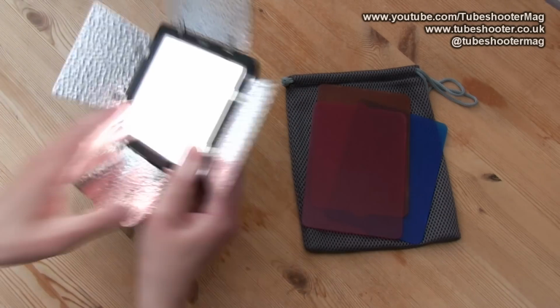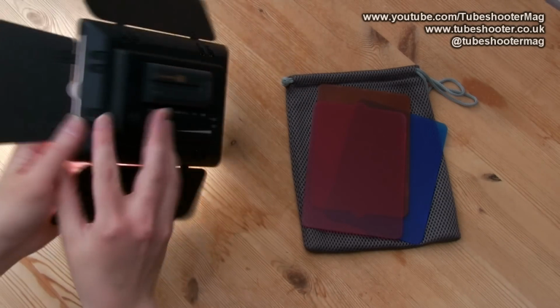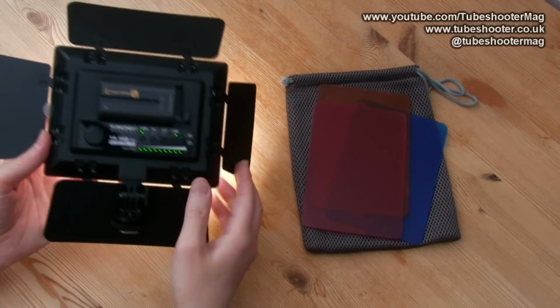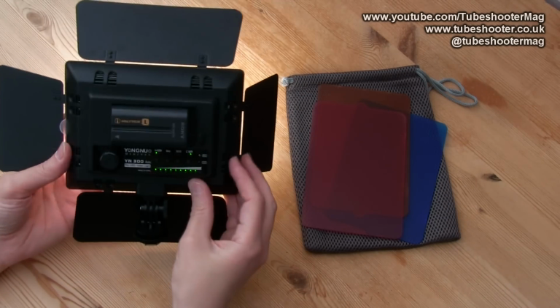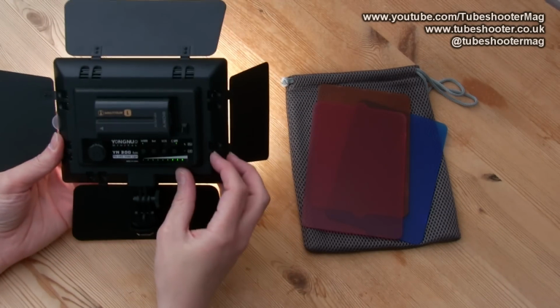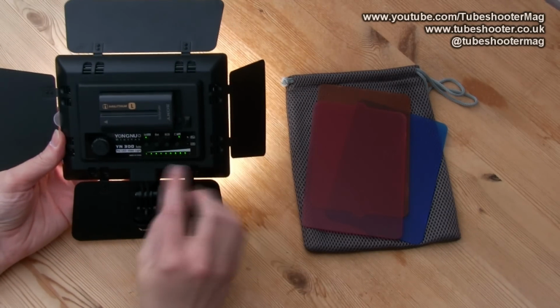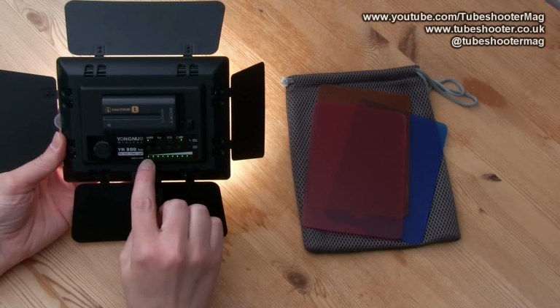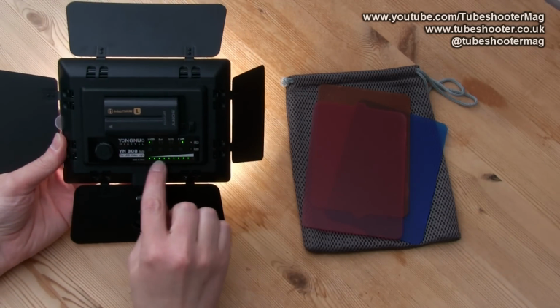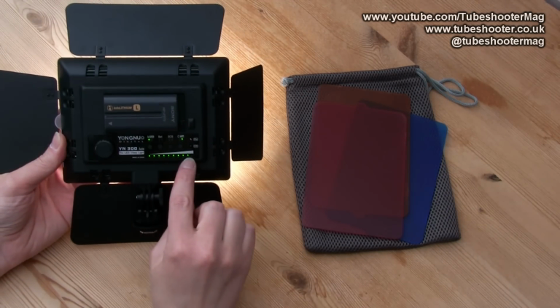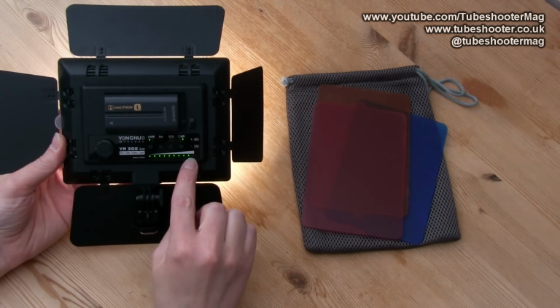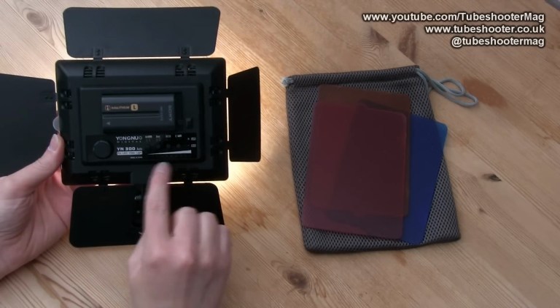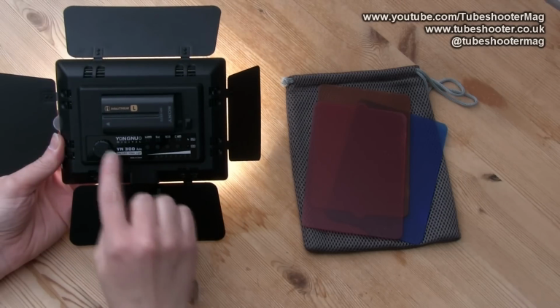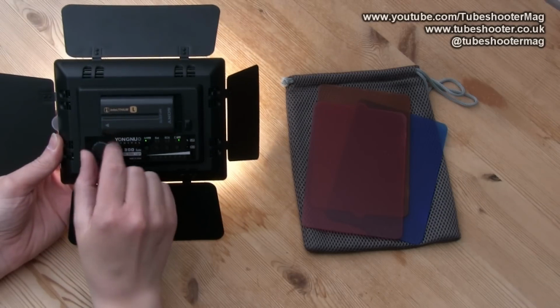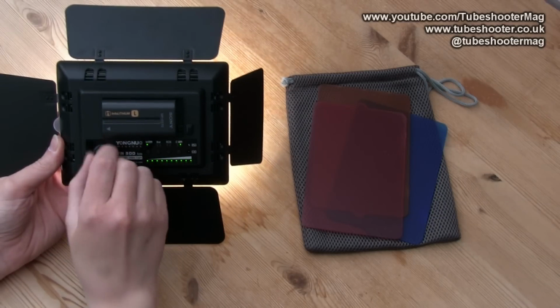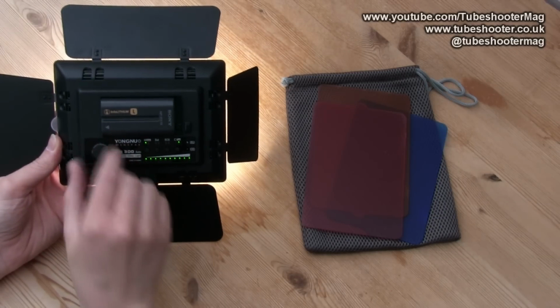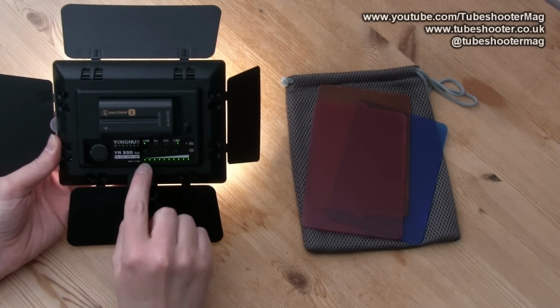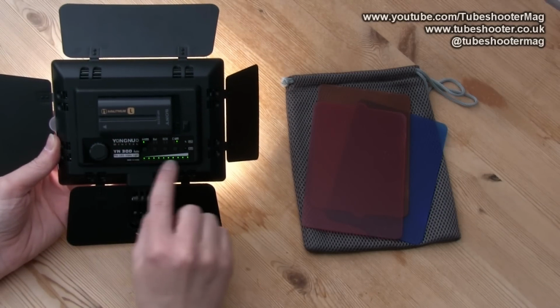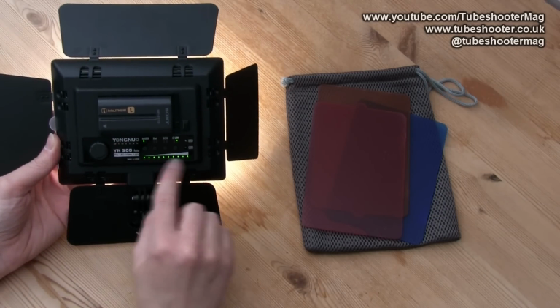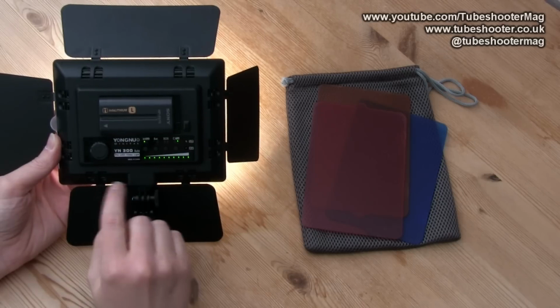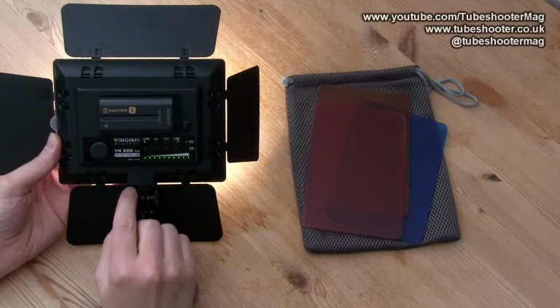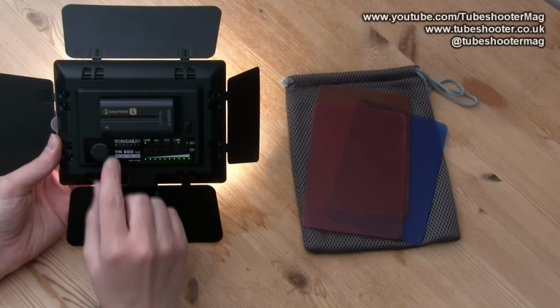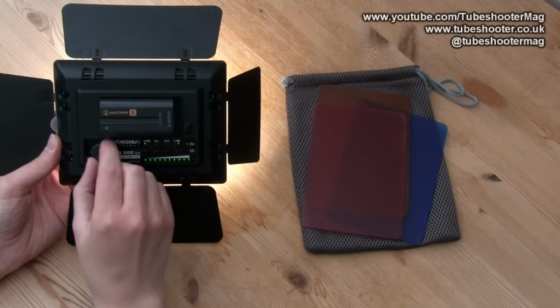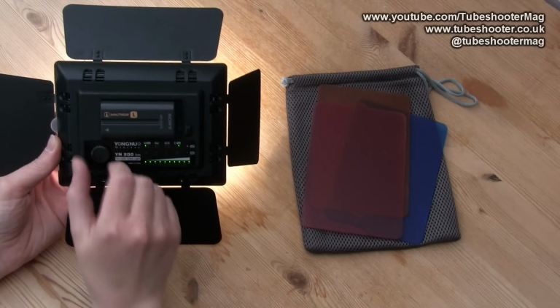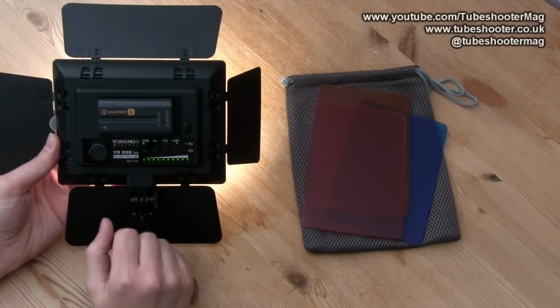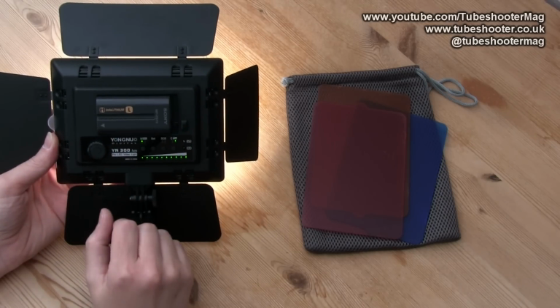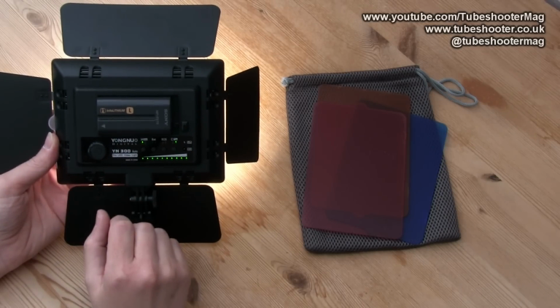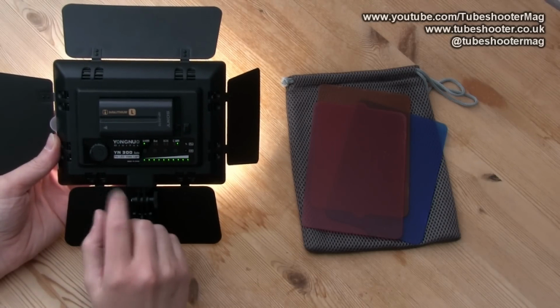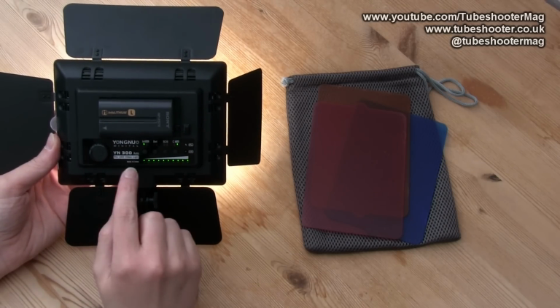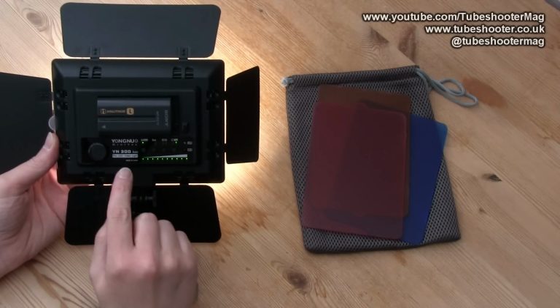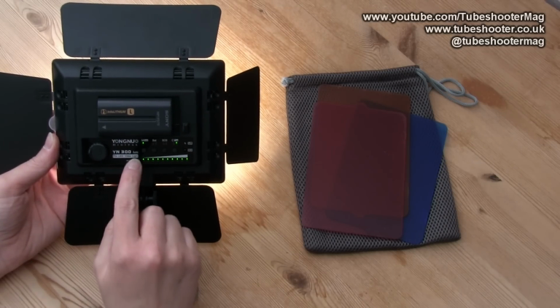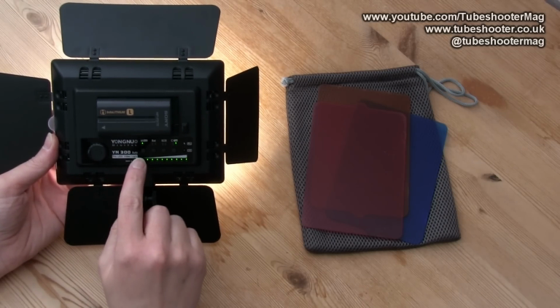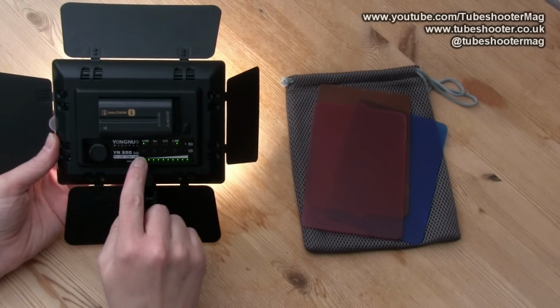Looking on the back here, there's a little series of green LEDs that indicate how strong you're making the light as you turn it up and down.